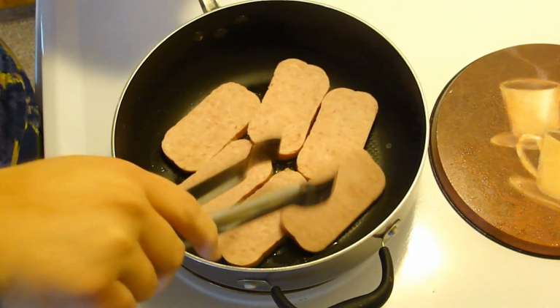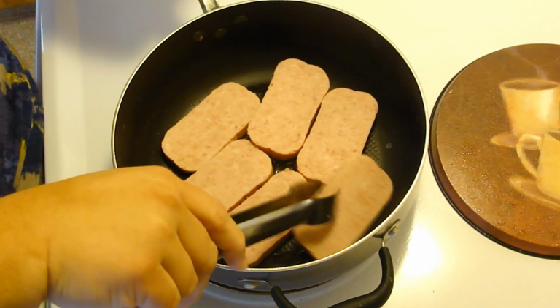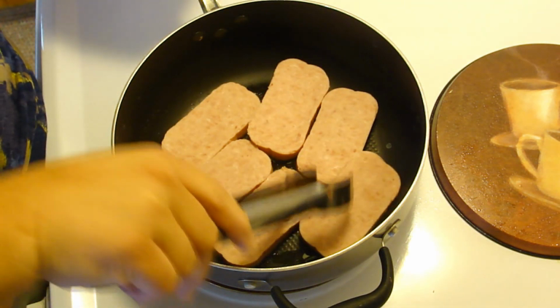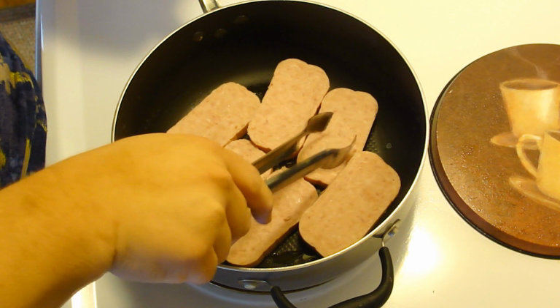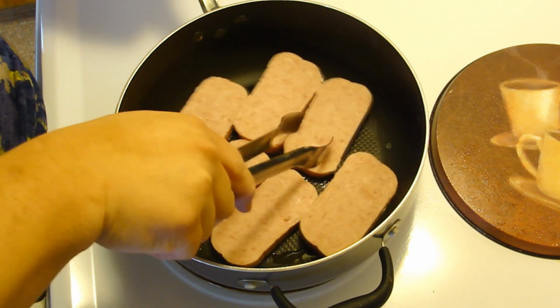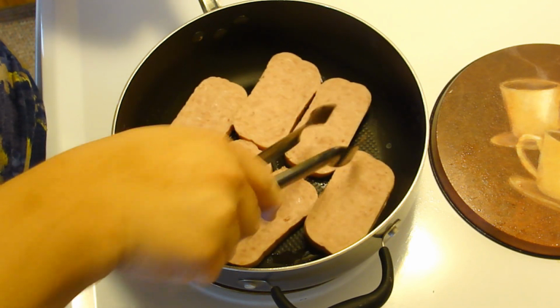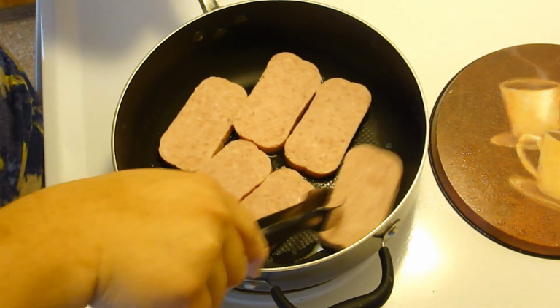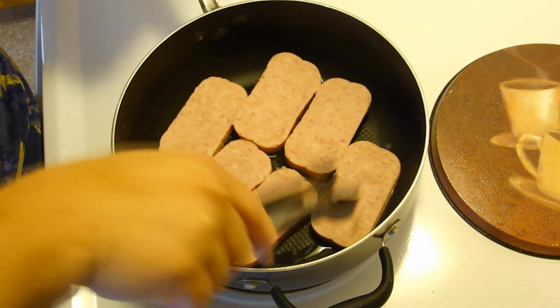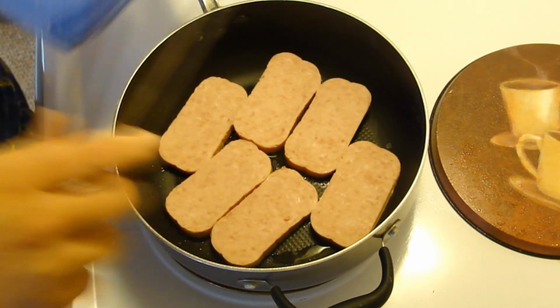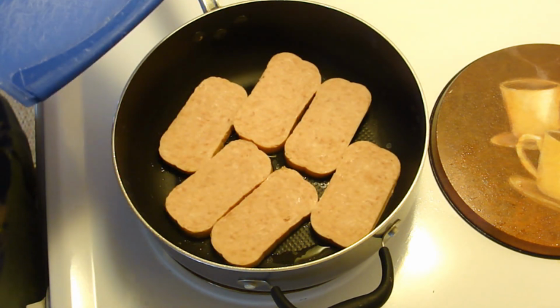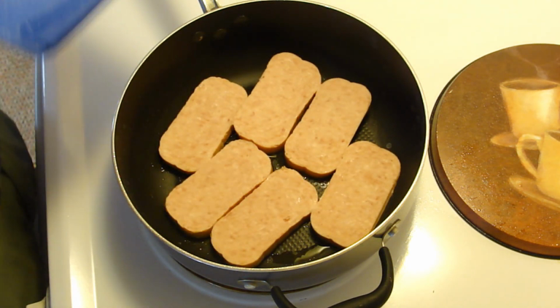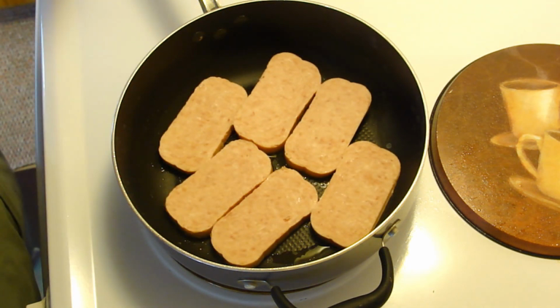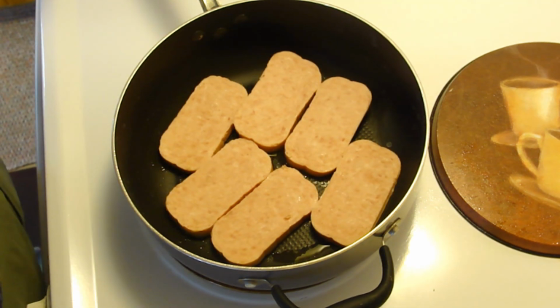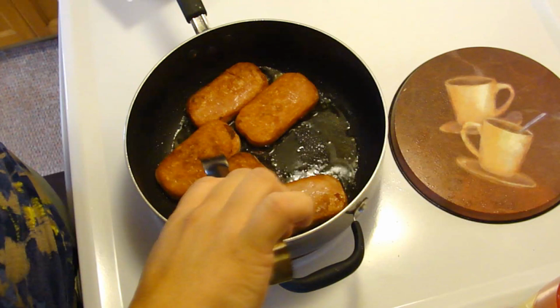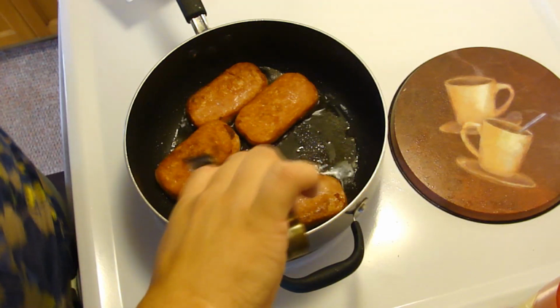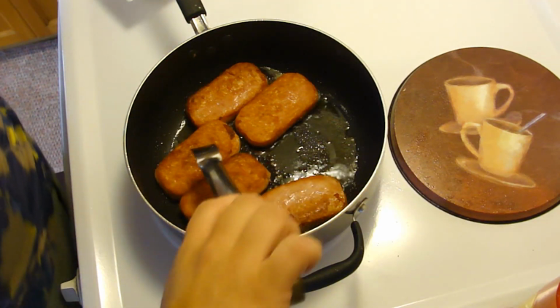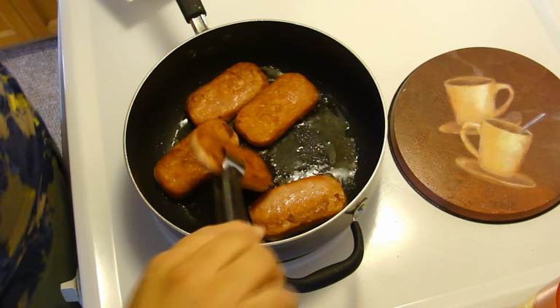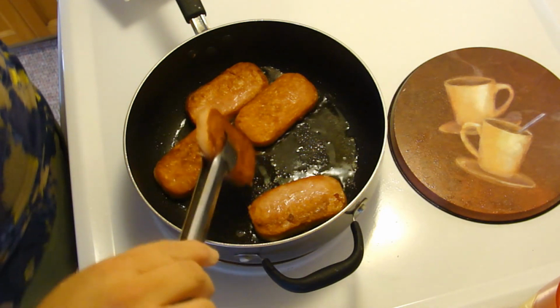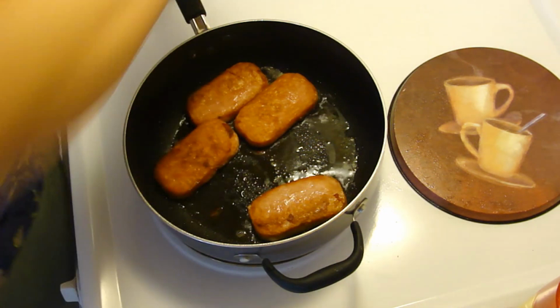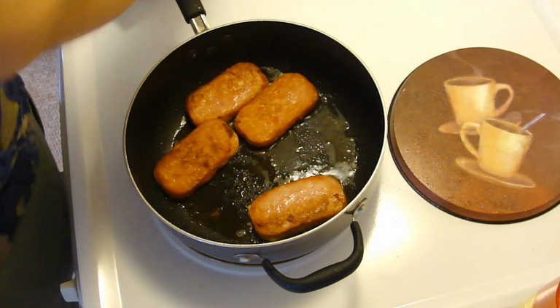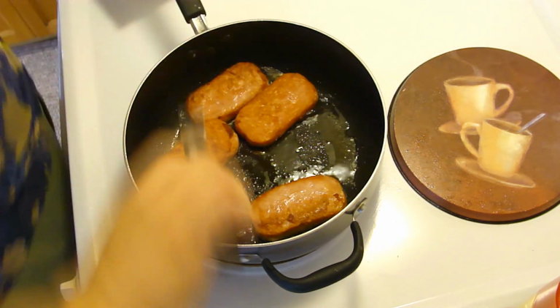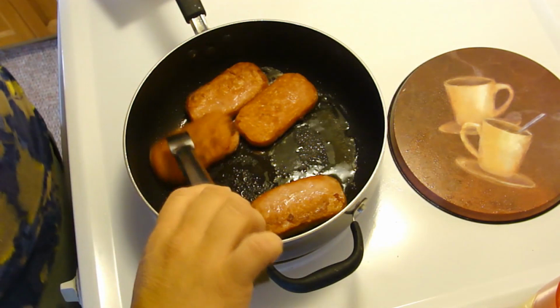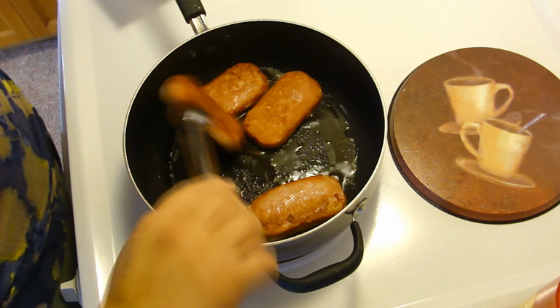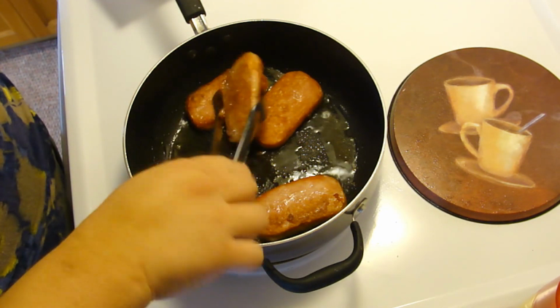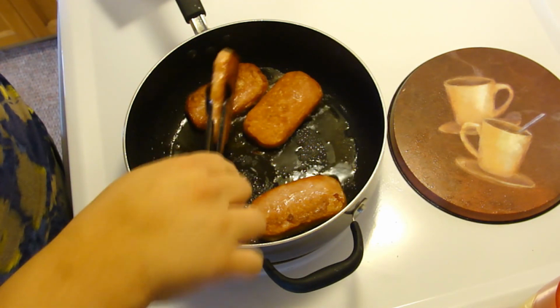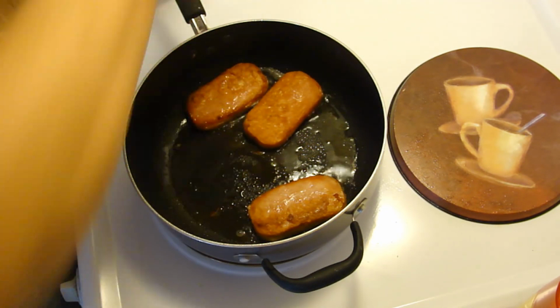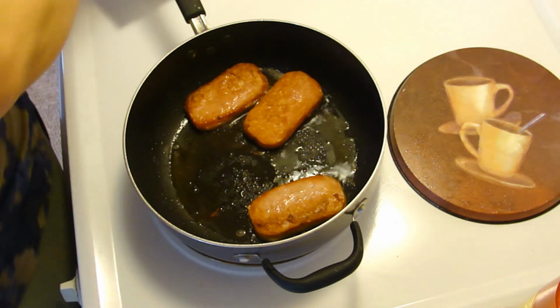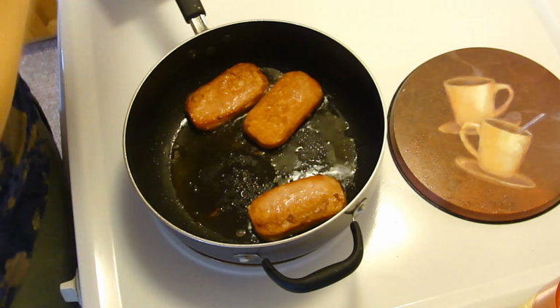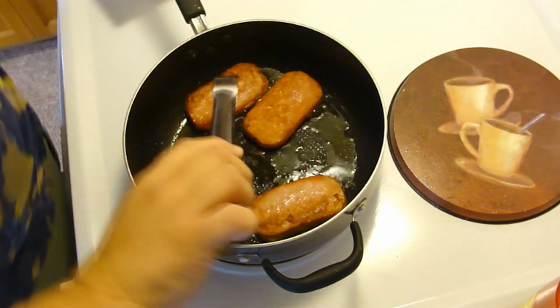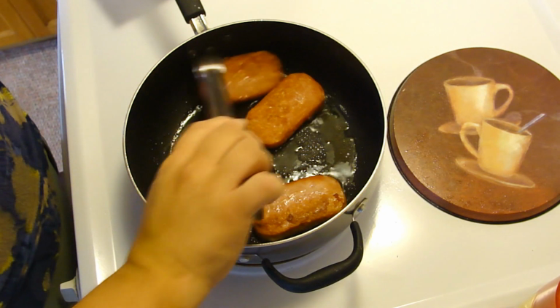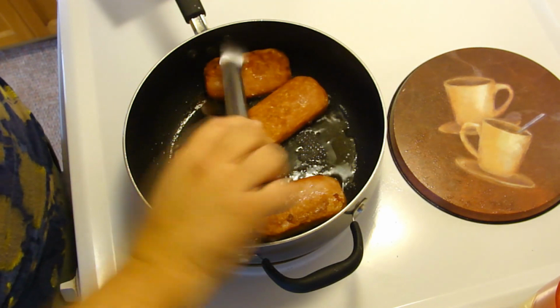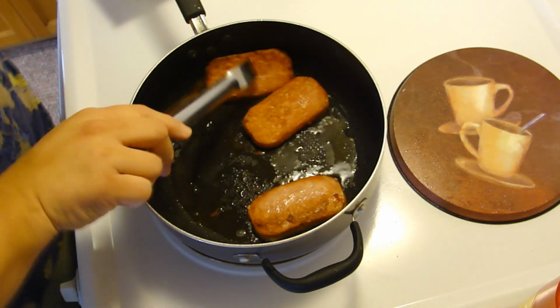I'm going to fry this up nice and crispy. Some of those are super extra crispy. I'm going to take this out and drain off all the oil.